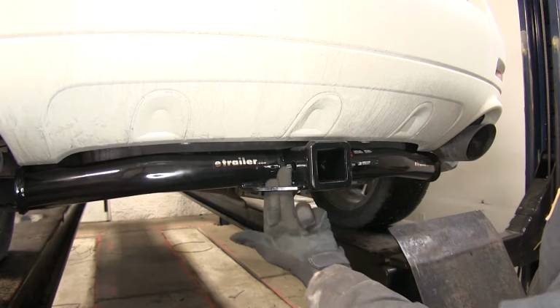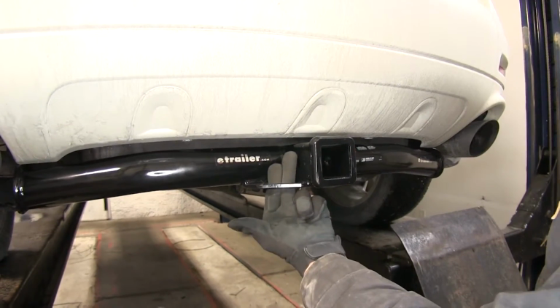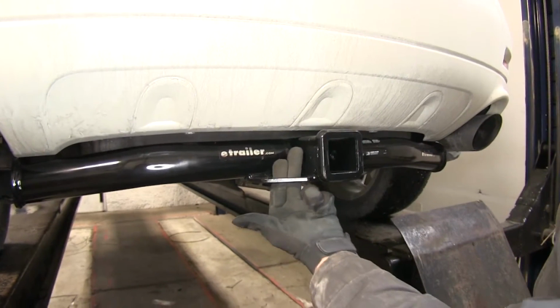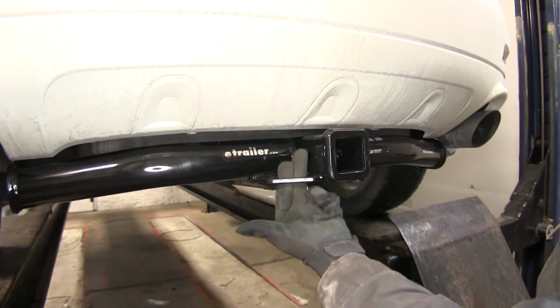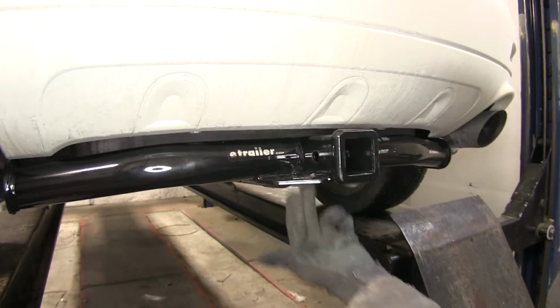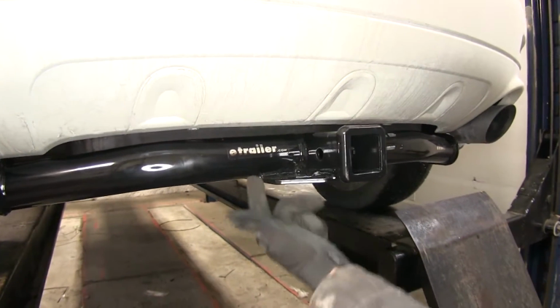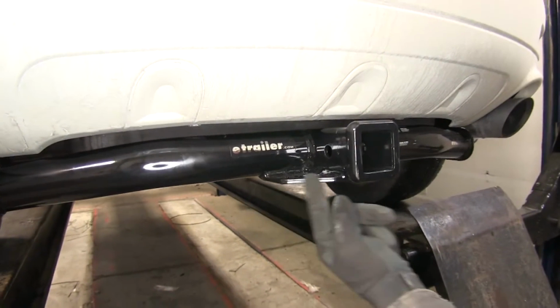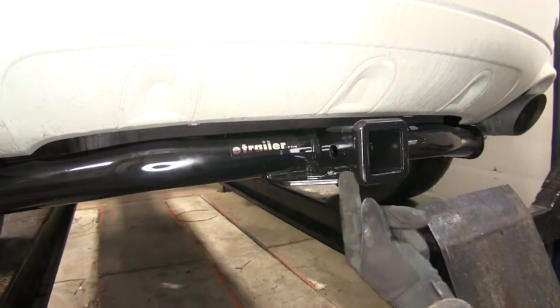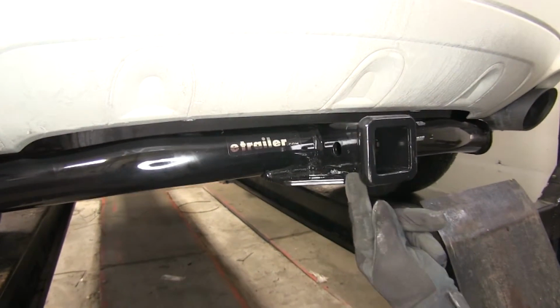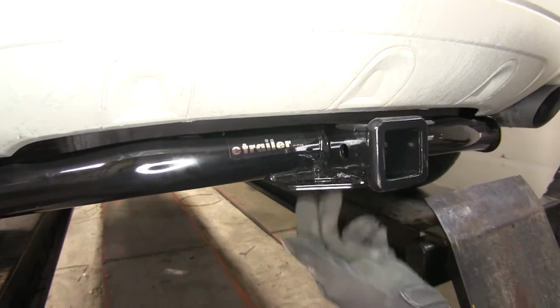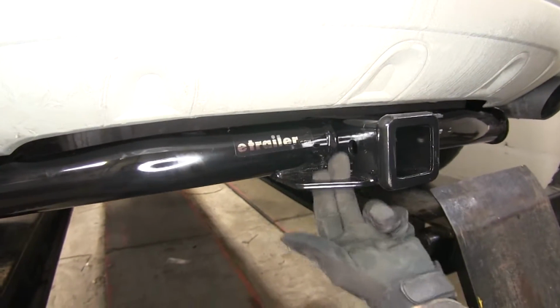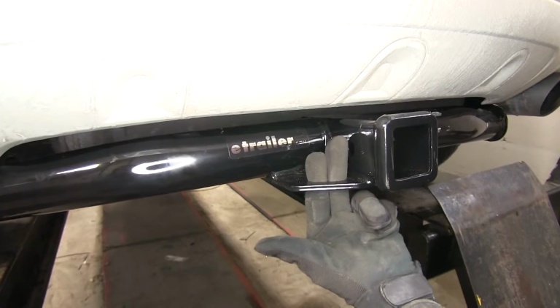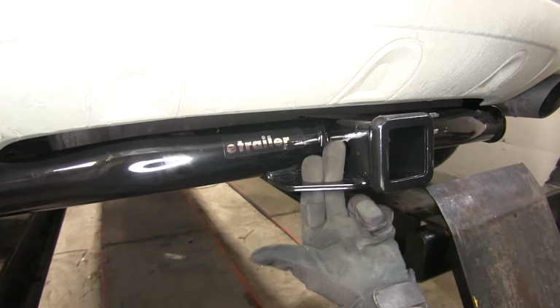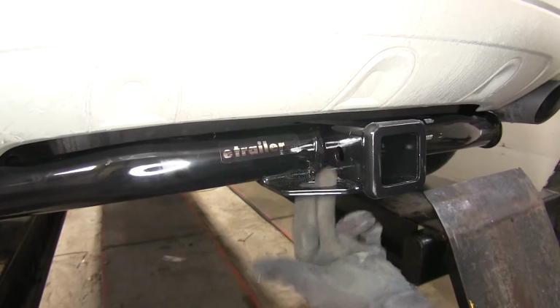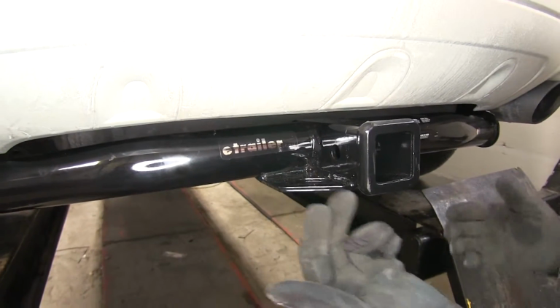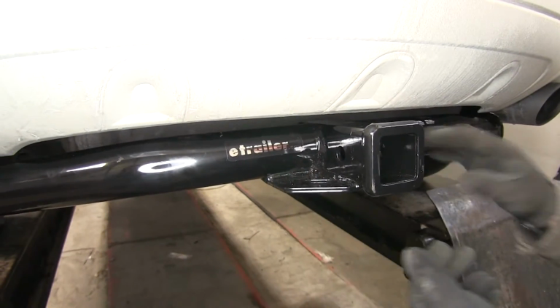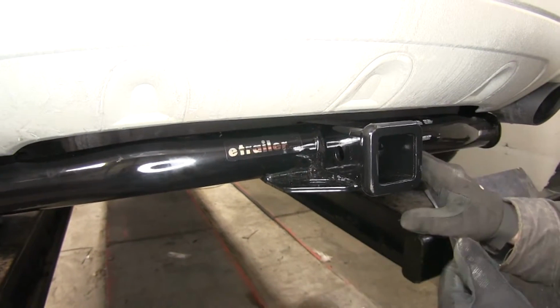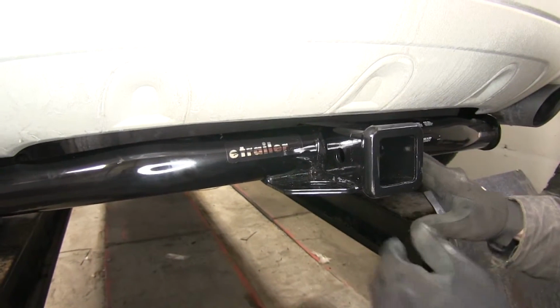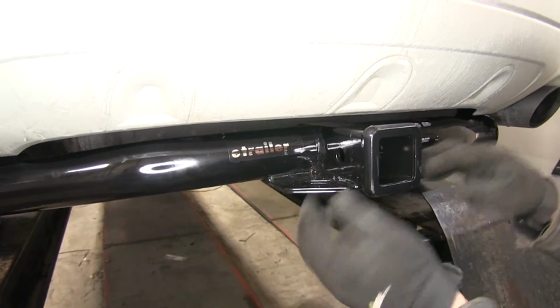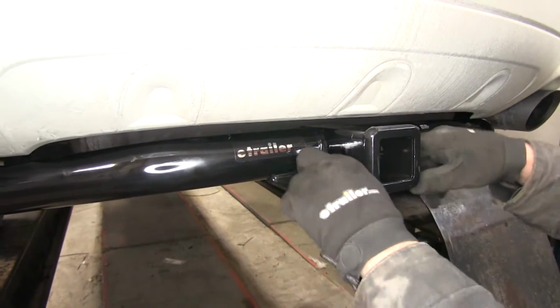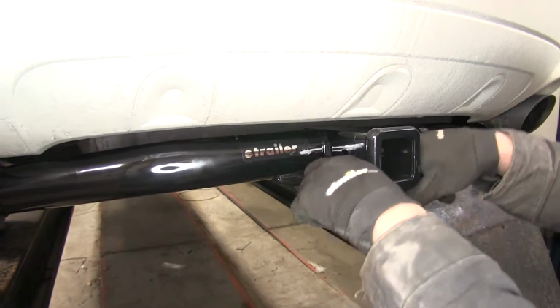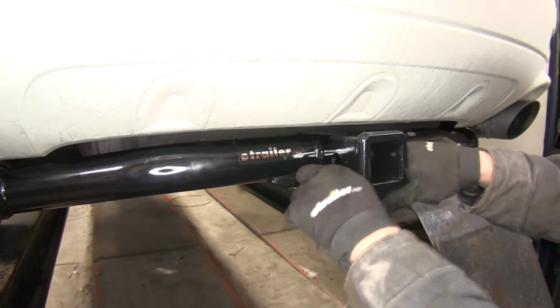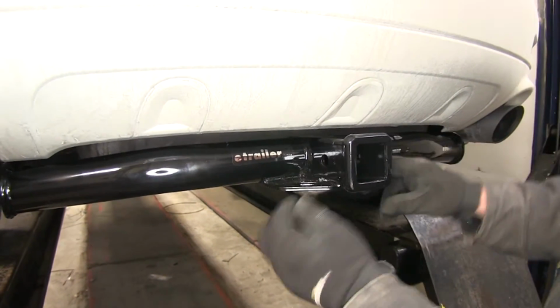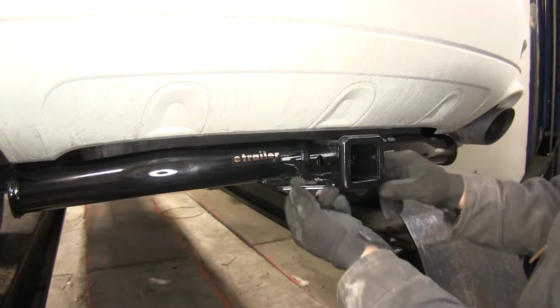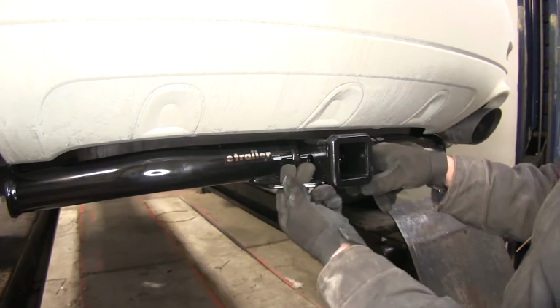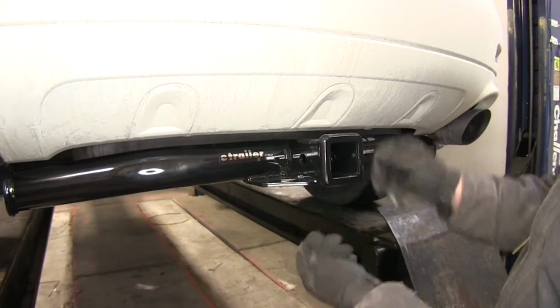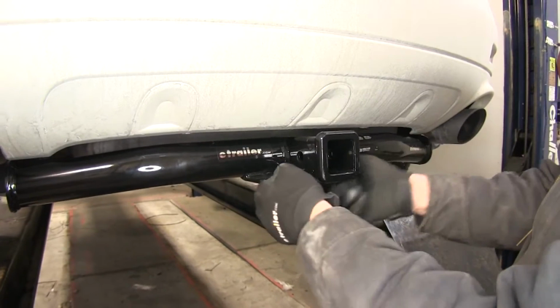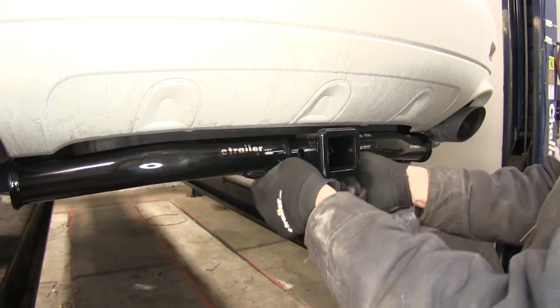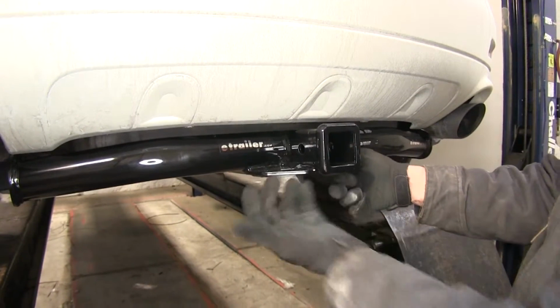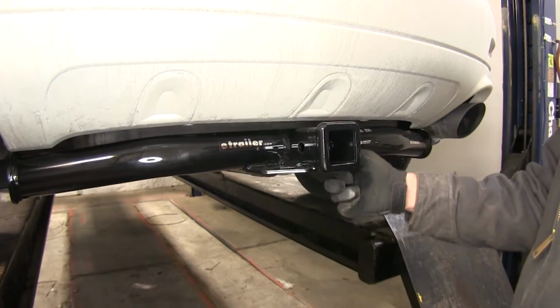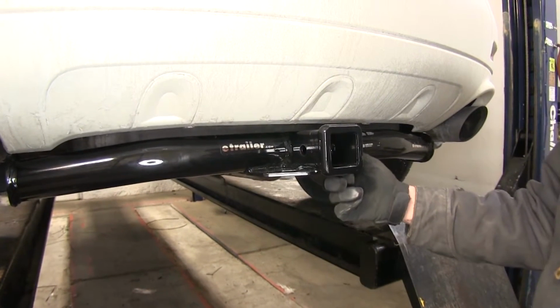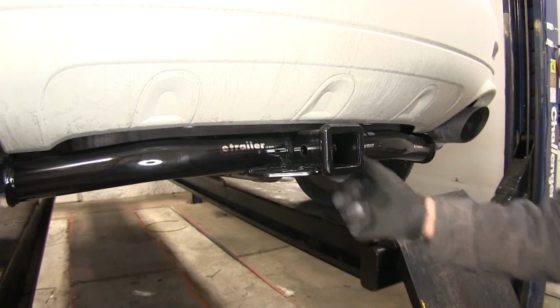We've got our safety chain connection points here — it's a plate steel style, pretty good size. Should be able to get whatever connected there that we'd want to as far as hooks or carabiners and different things of that nature.